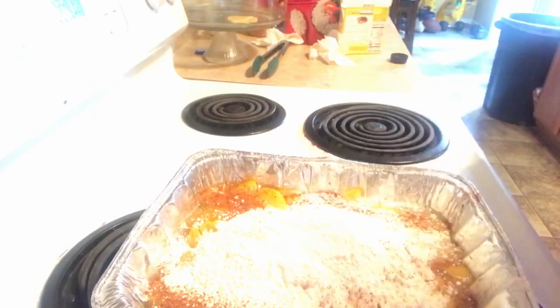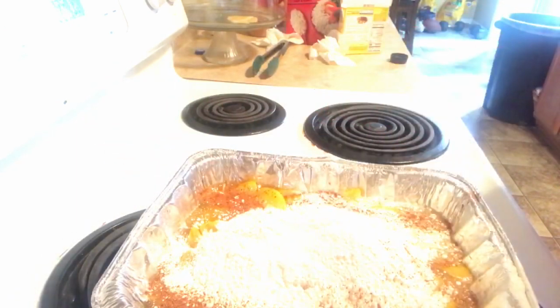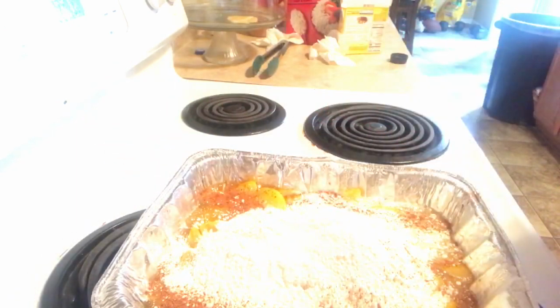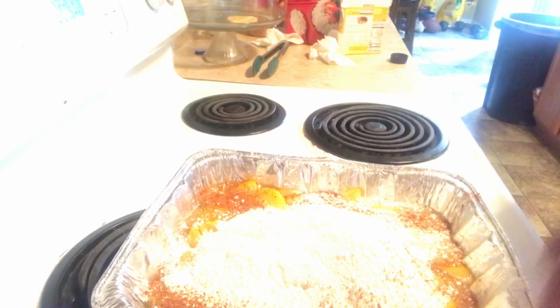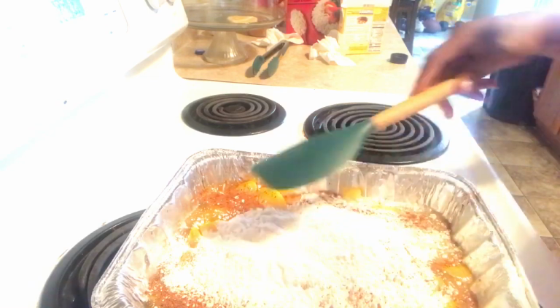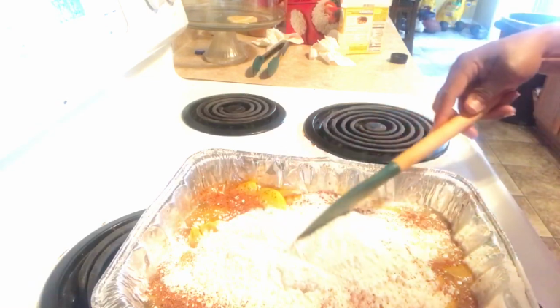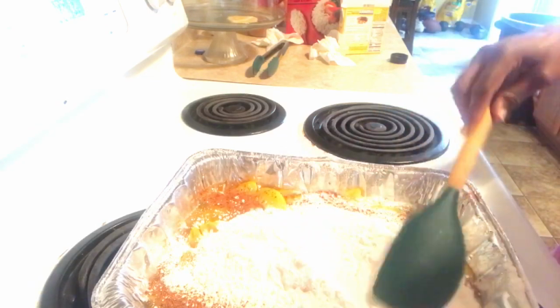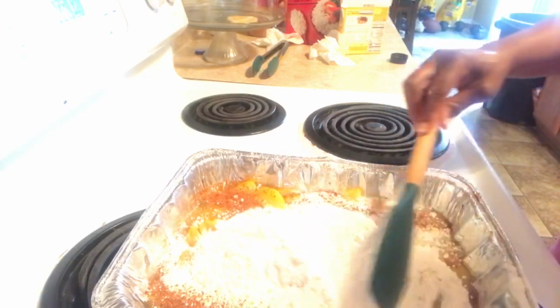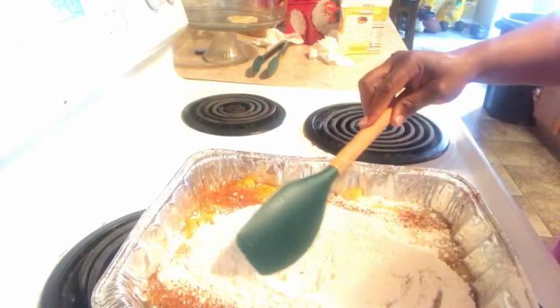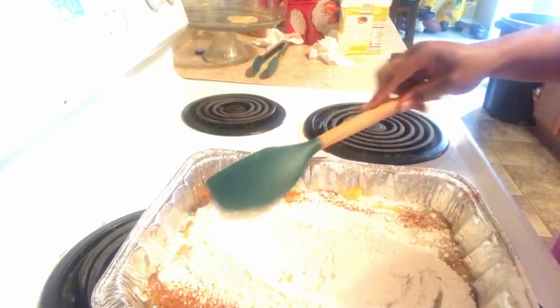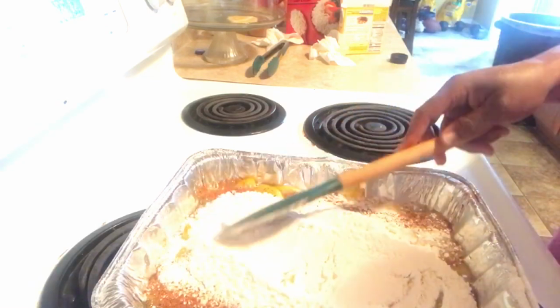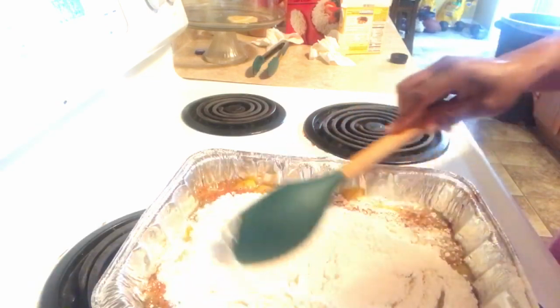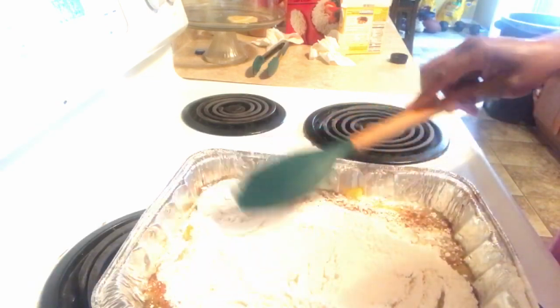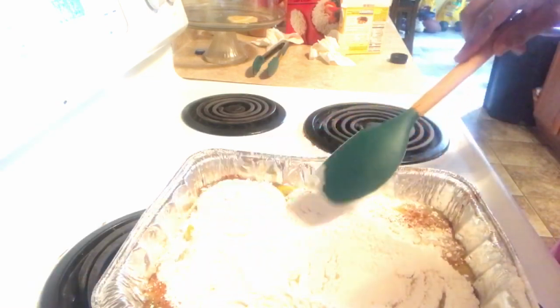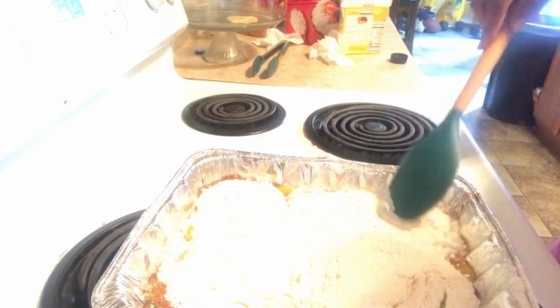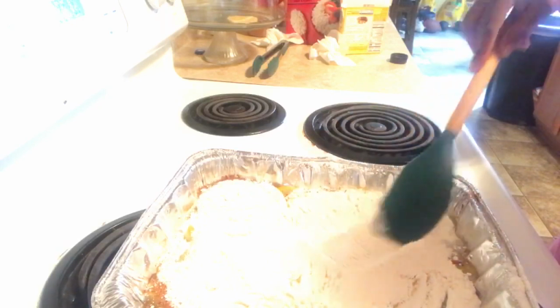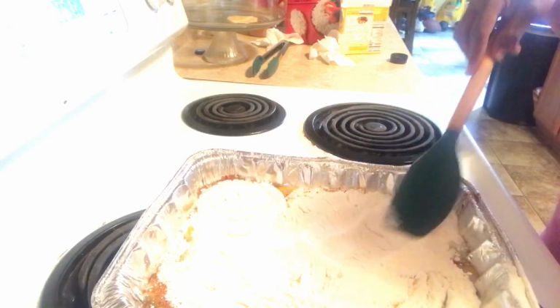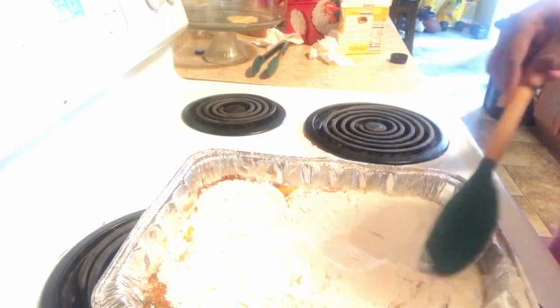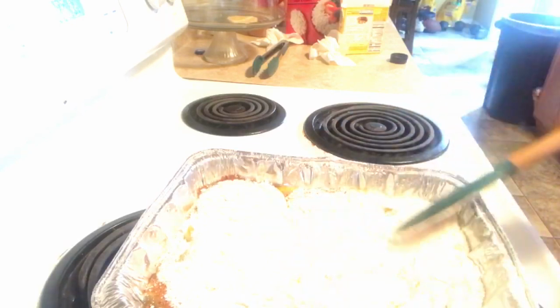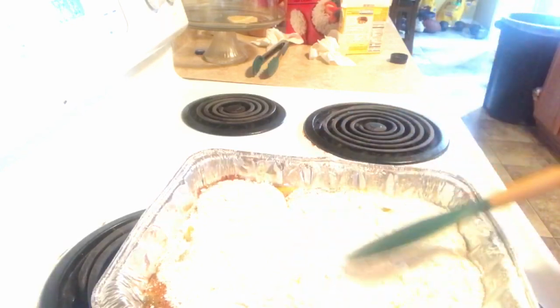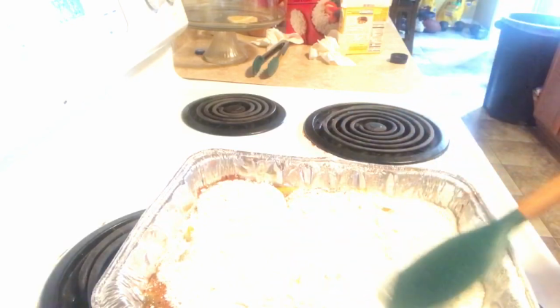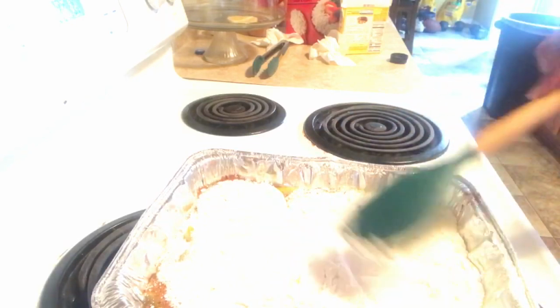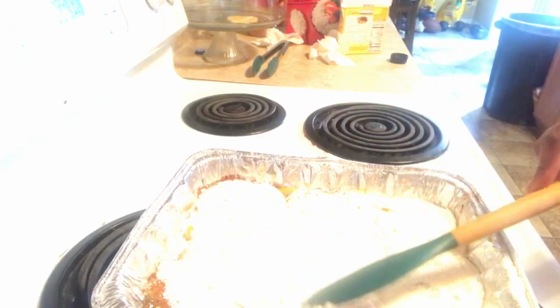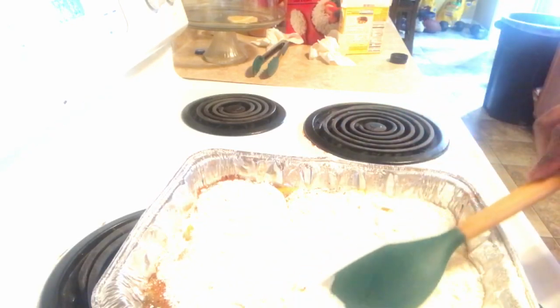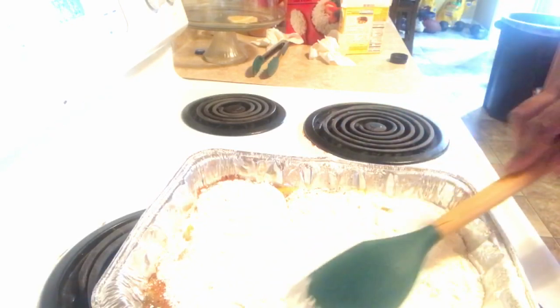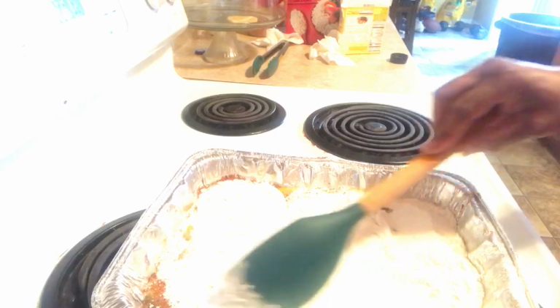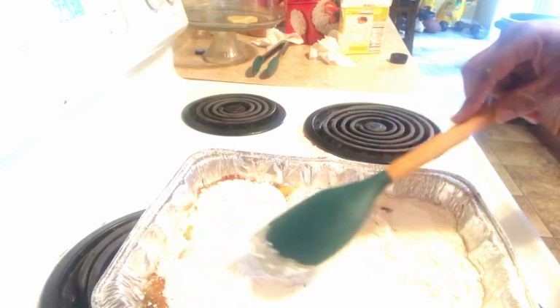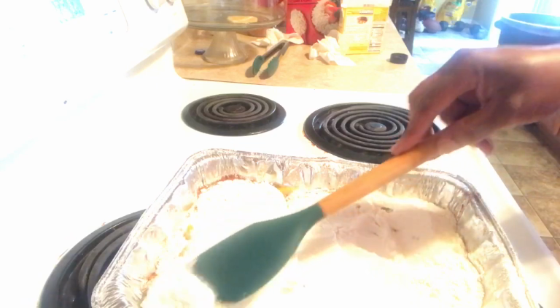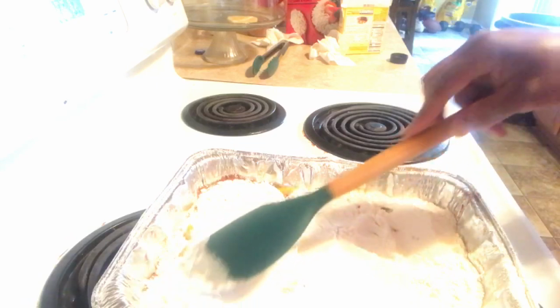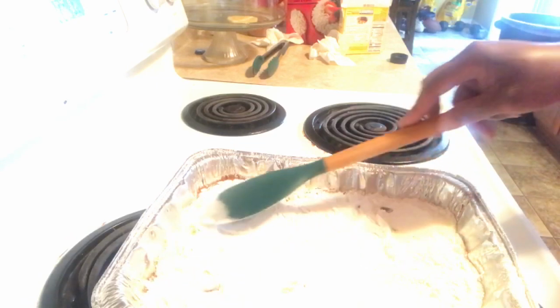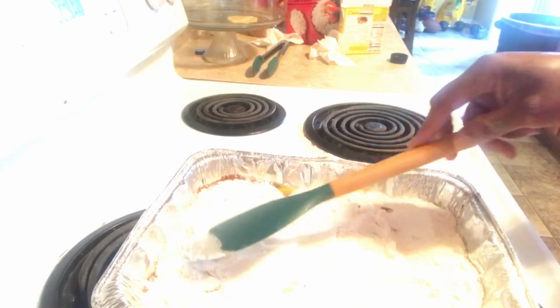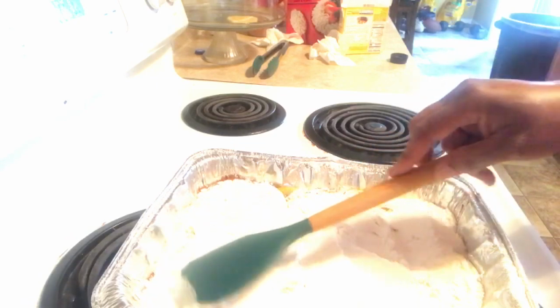This was a total disaster. I'm just spreading the cake mix all over the peaches, and then I'm going to add the Parkay butter to the top of it.